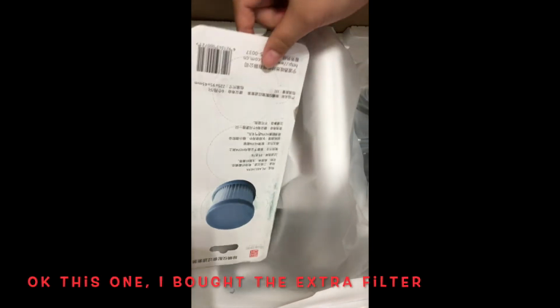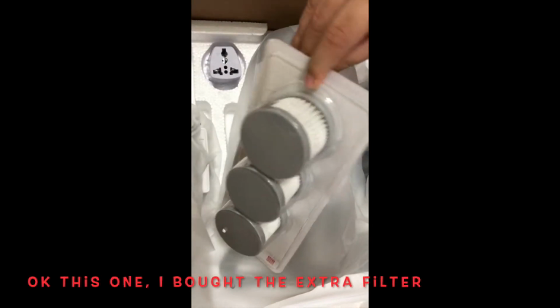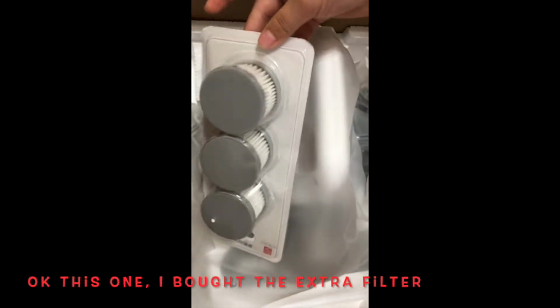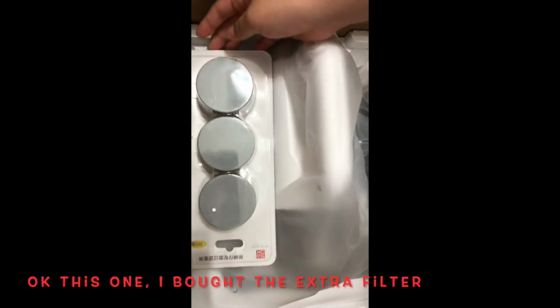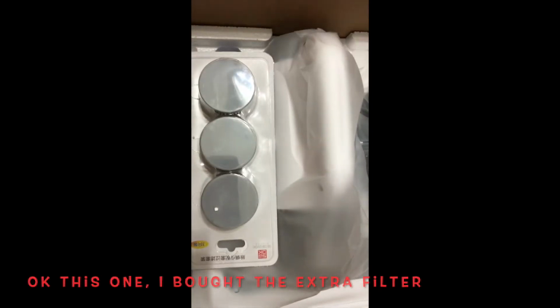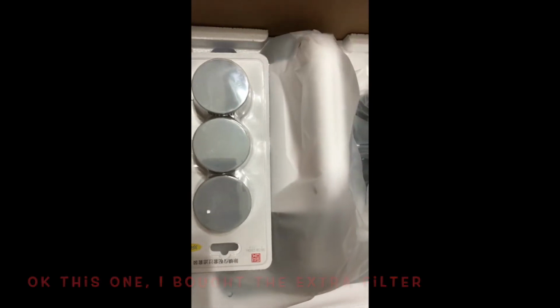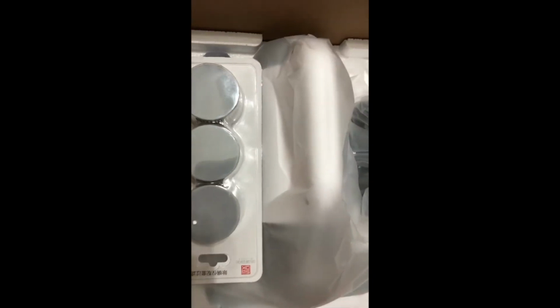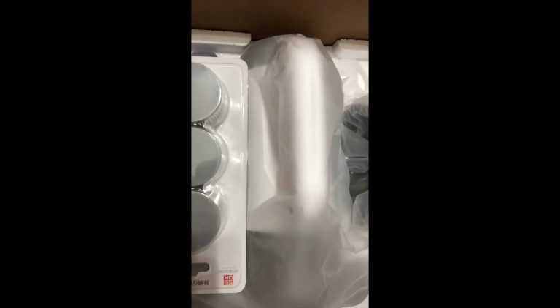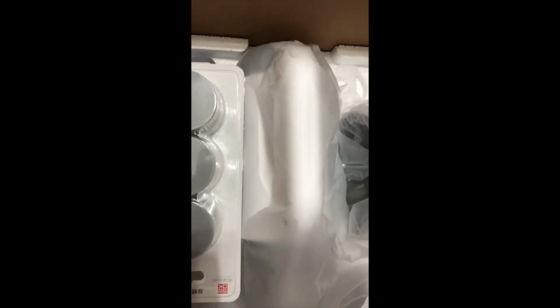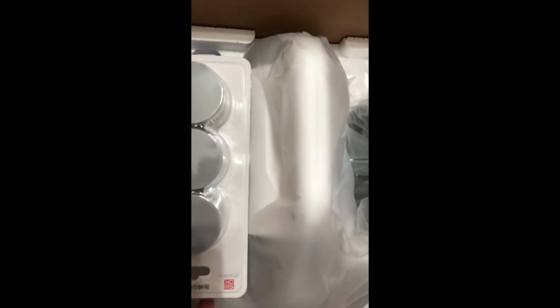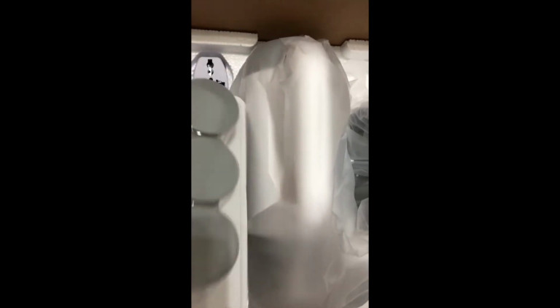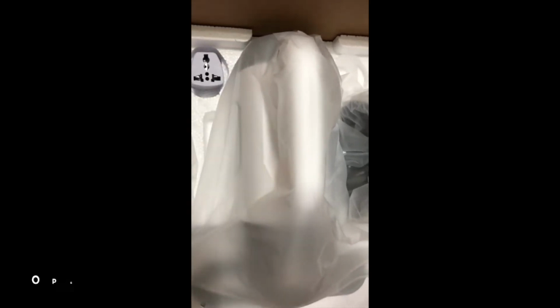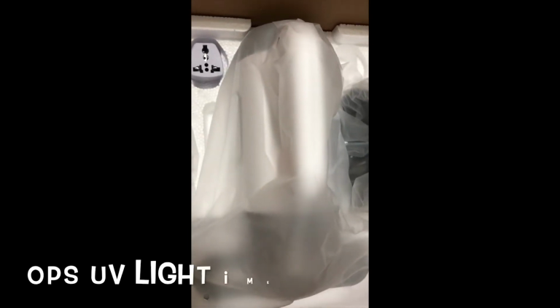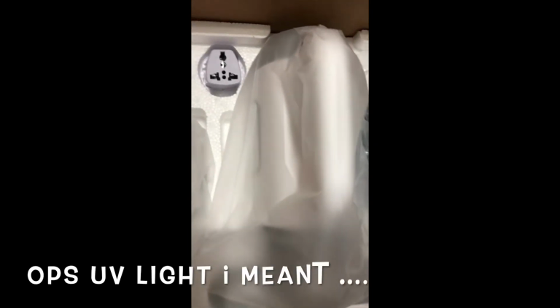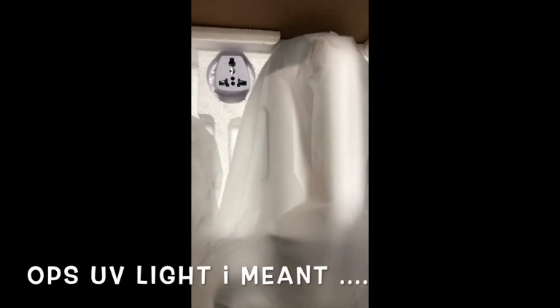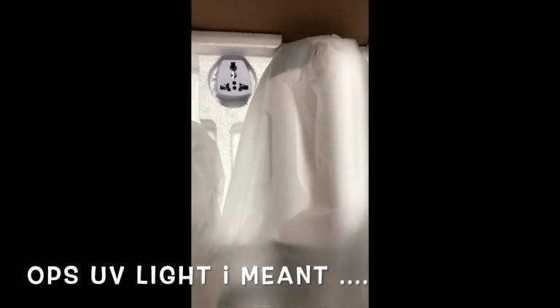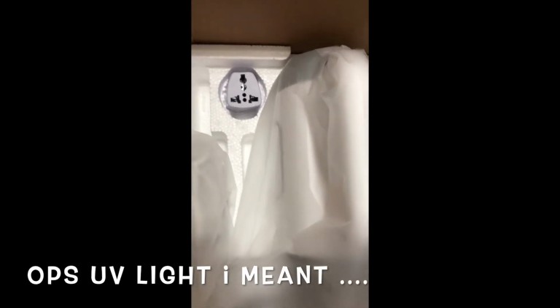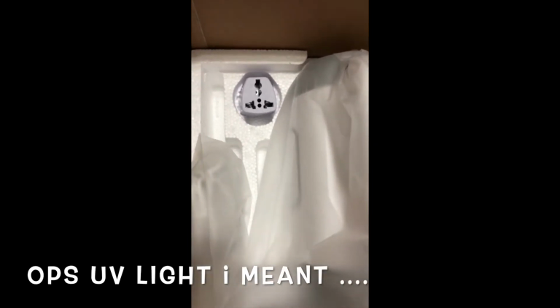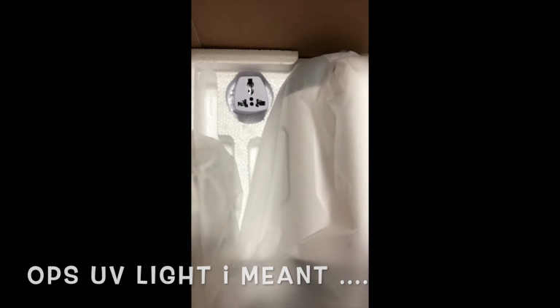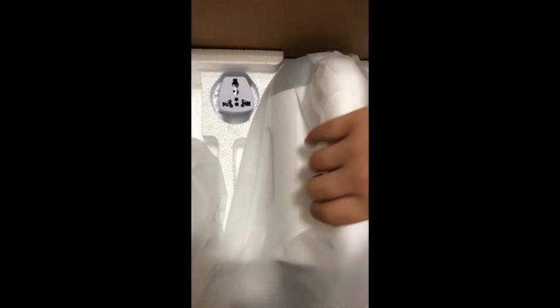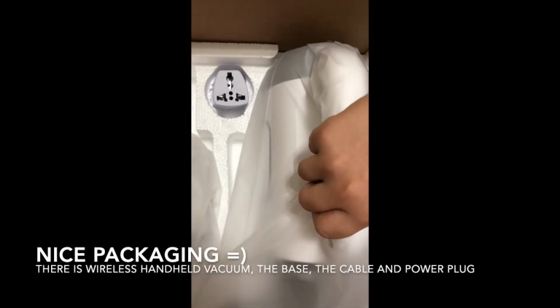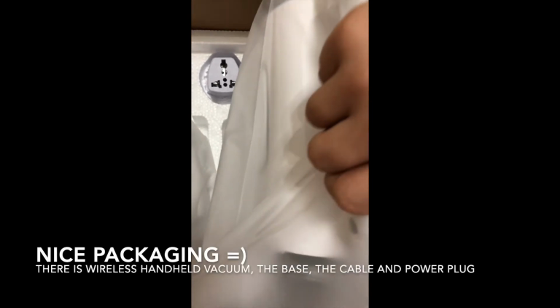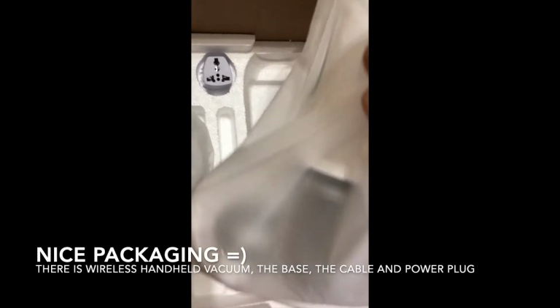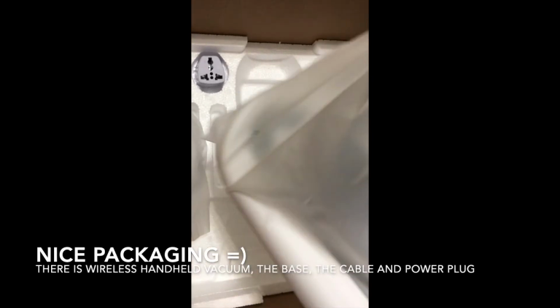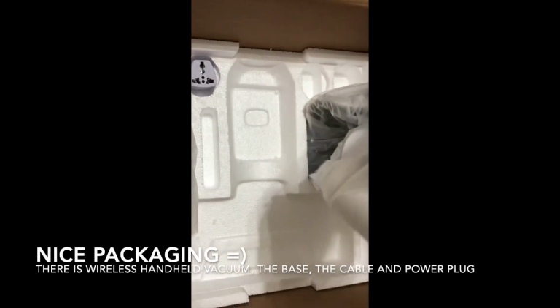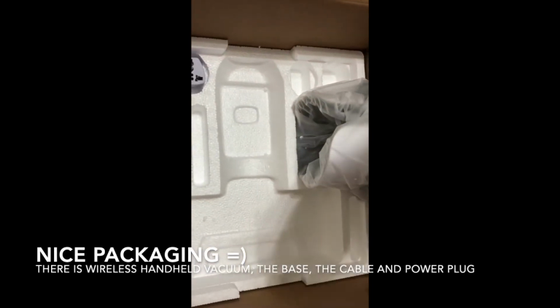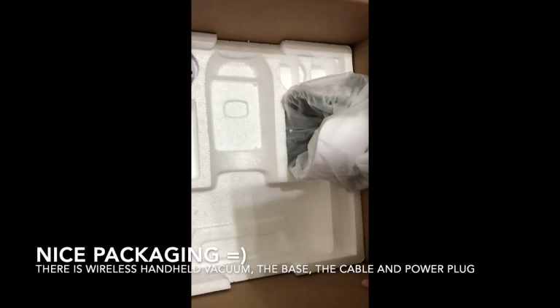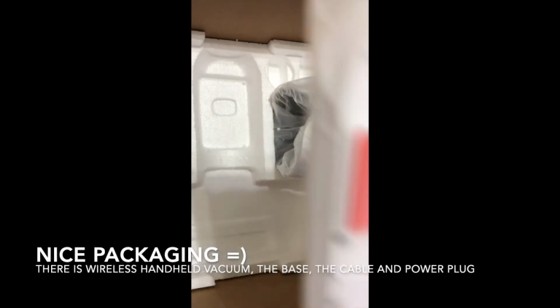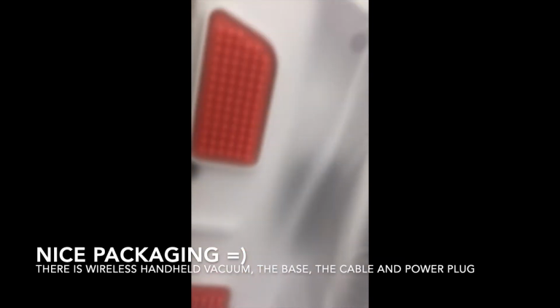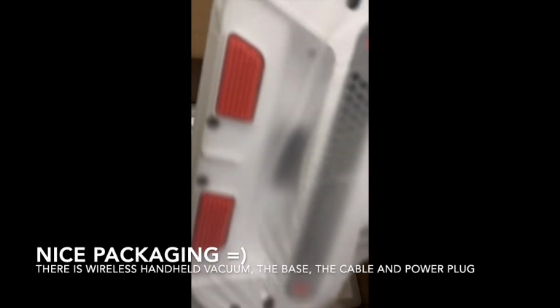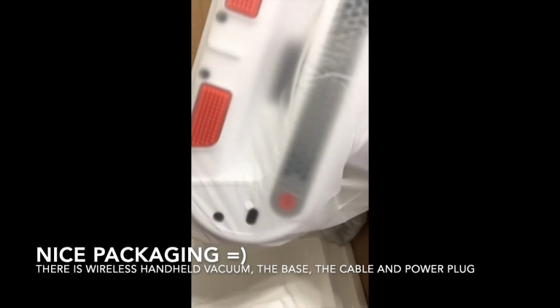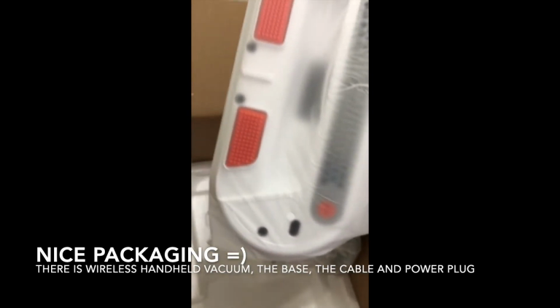It's a dust mite vacuum and it has UV light protection. It's also rechargeable and wireless, so you can bring it everywhere.